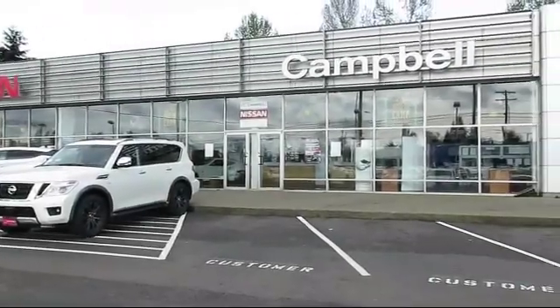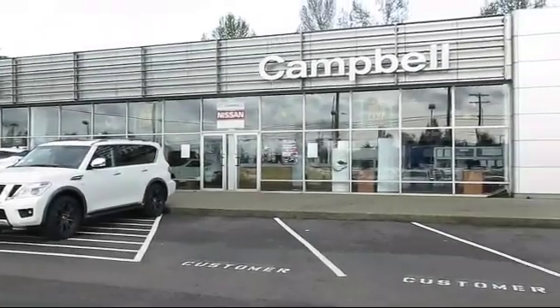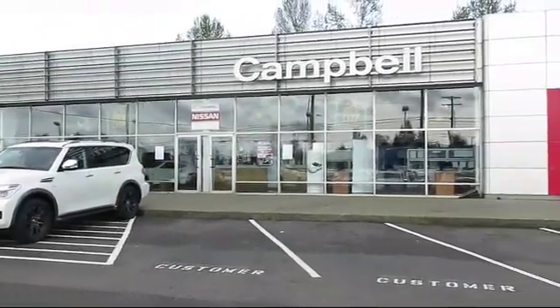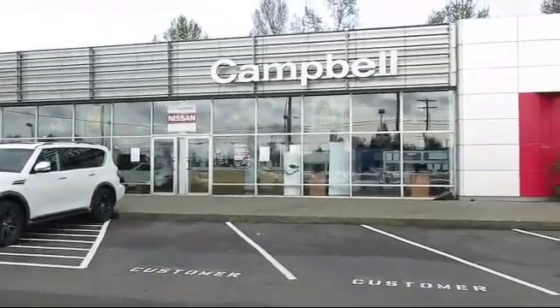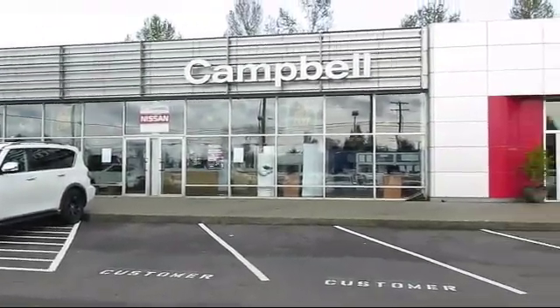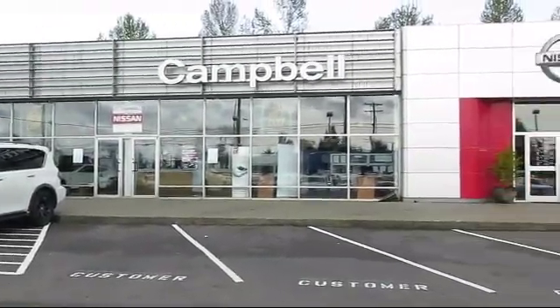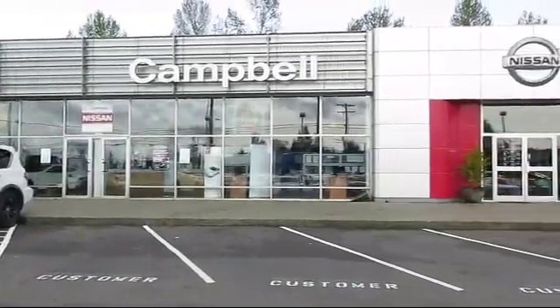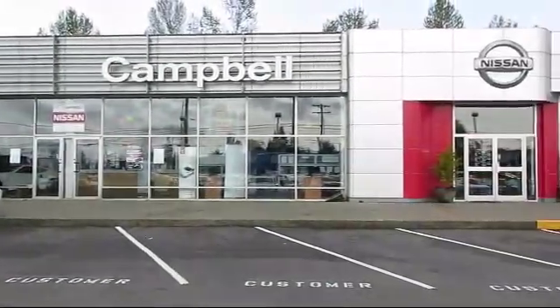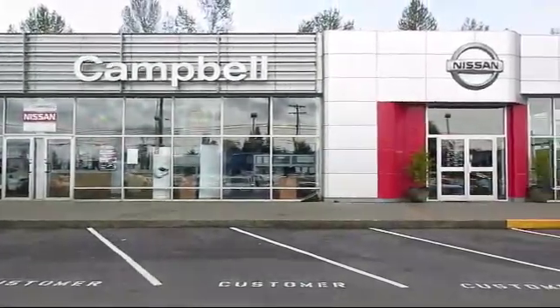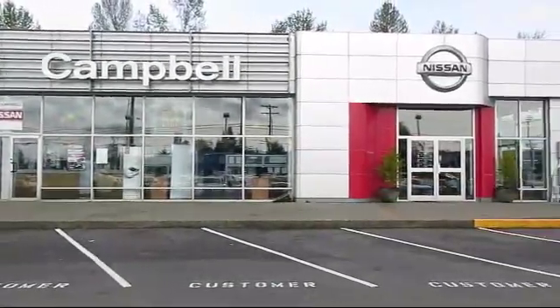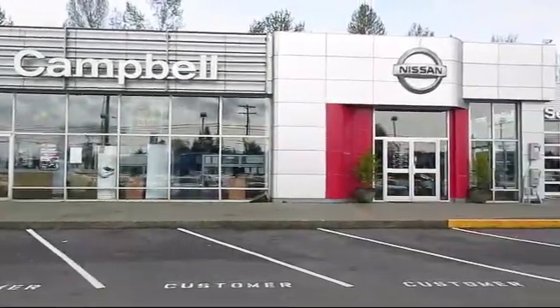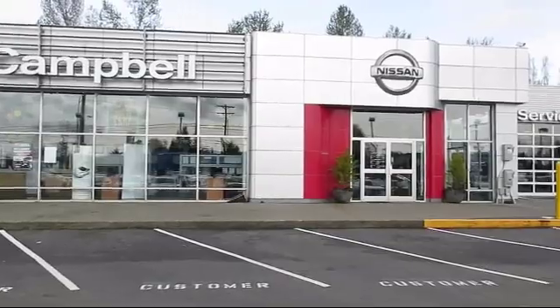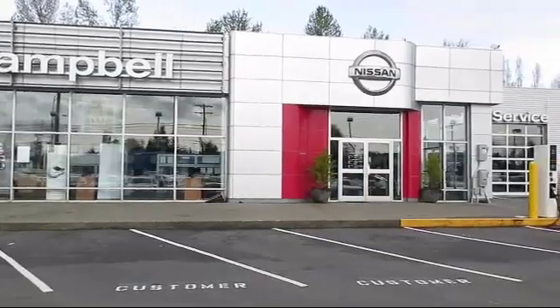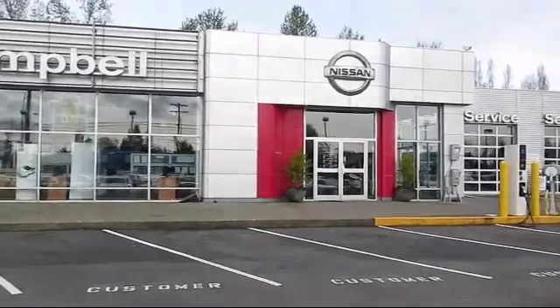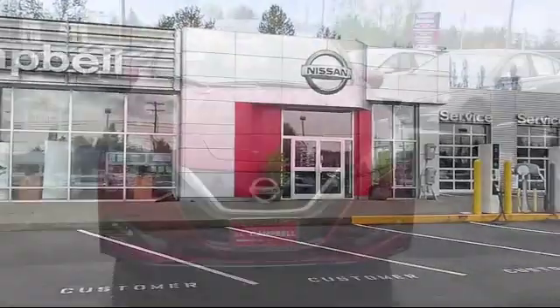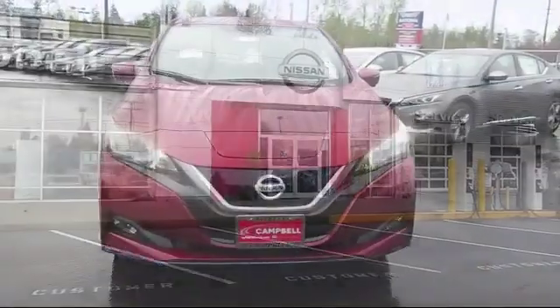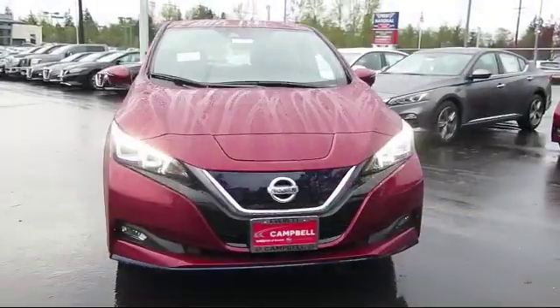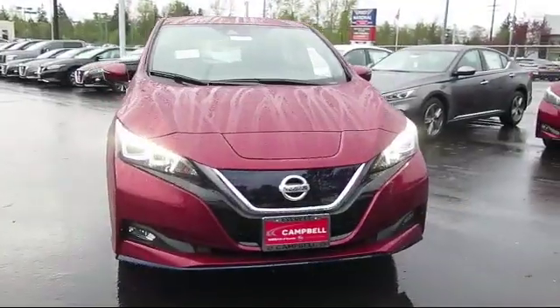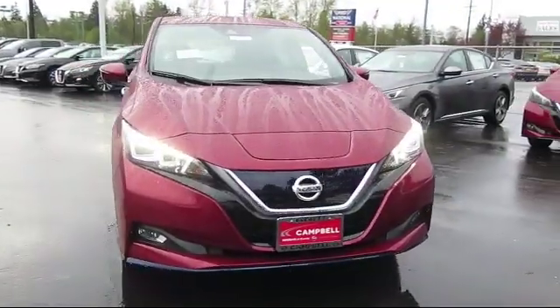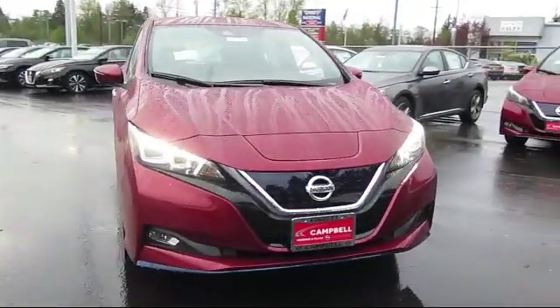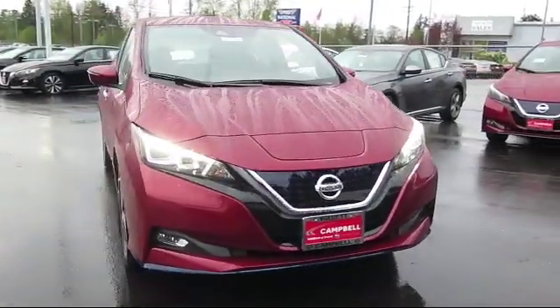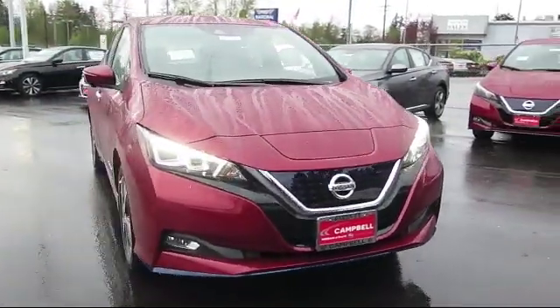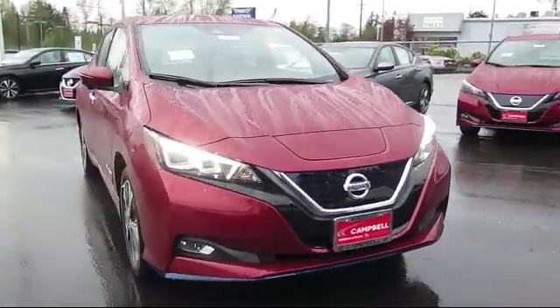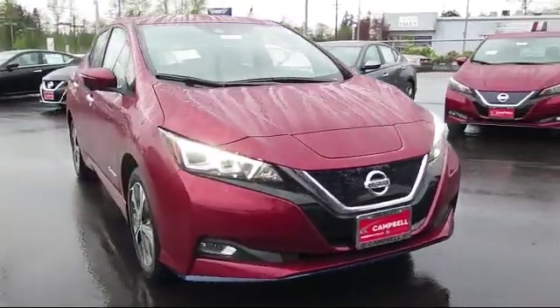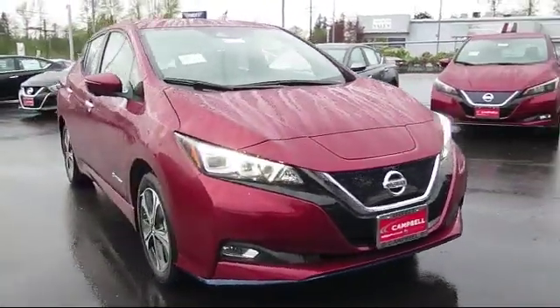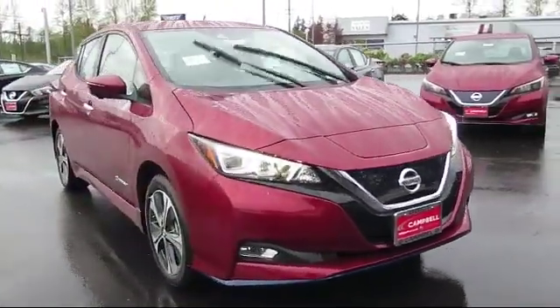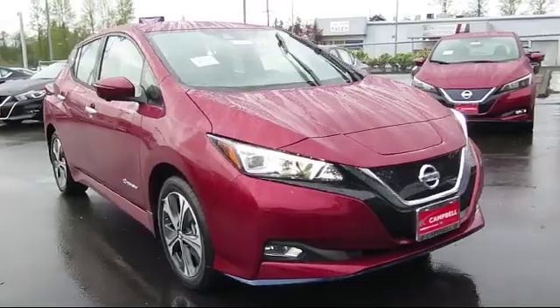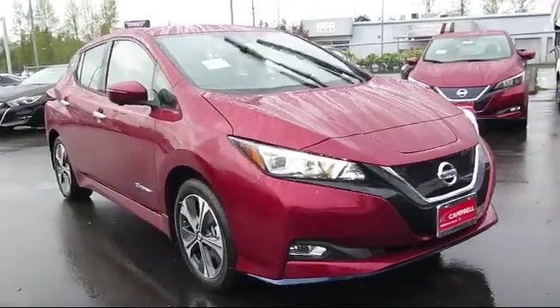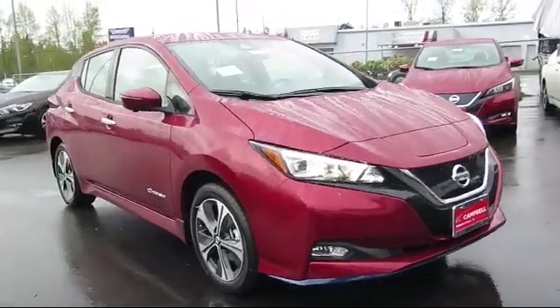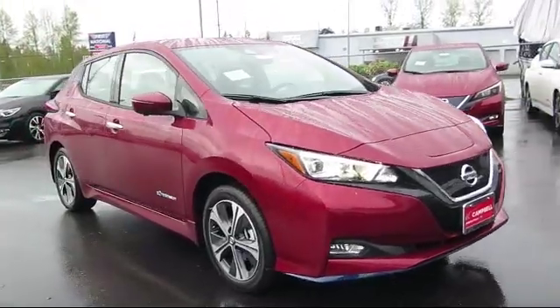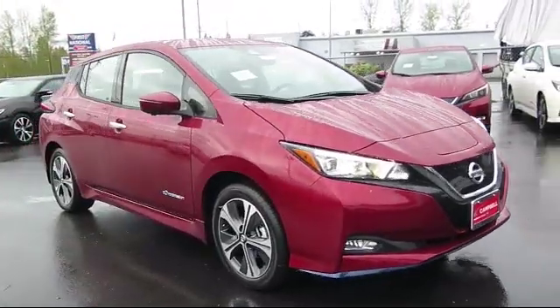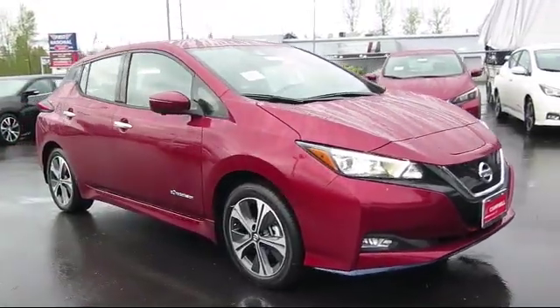Welcome to Campbell Nissan of Everett. Here's a look at another one of our new Nissan vehicles from our great selection of cars, trucks, and SUVs. It comes equipped with a rear spoiler,